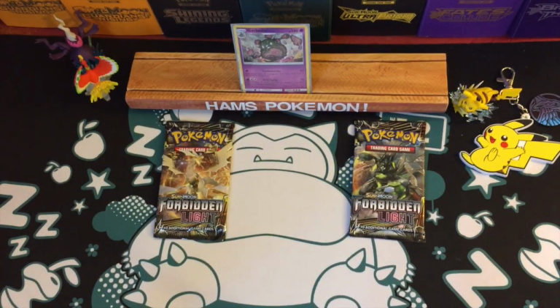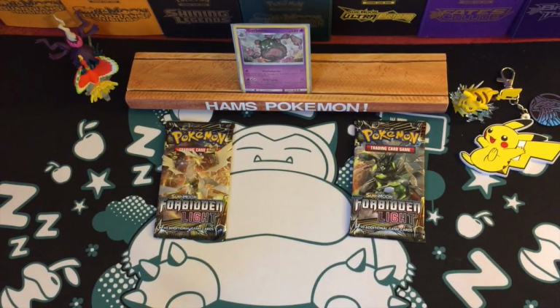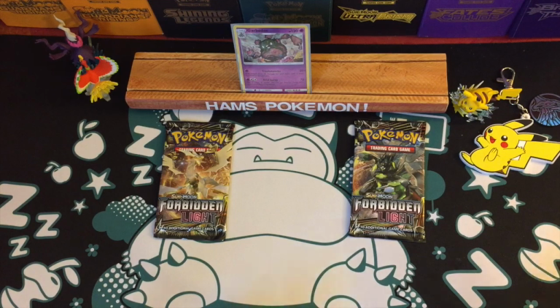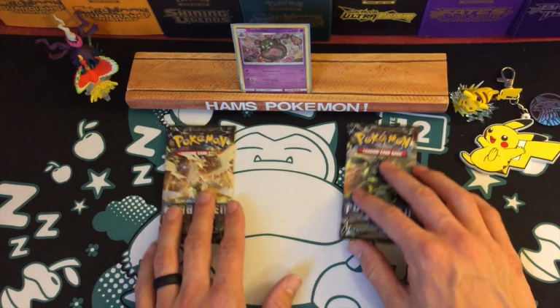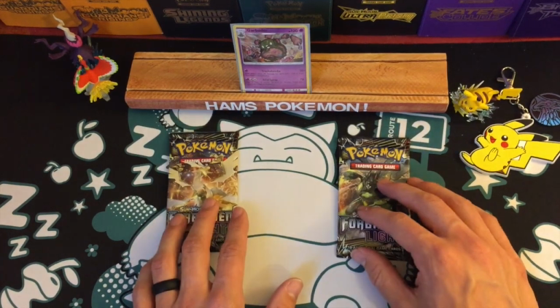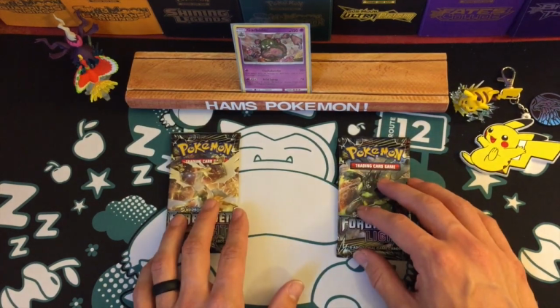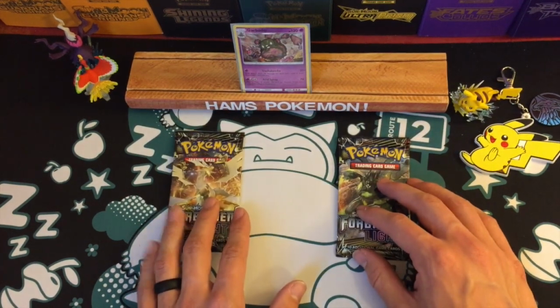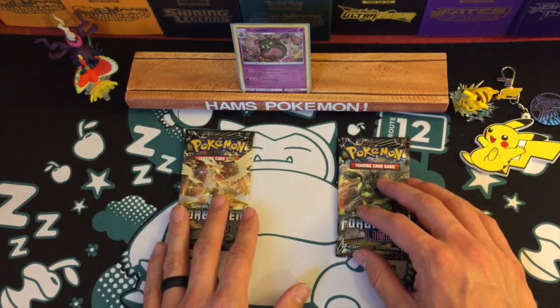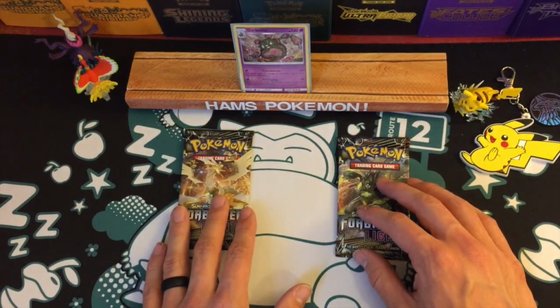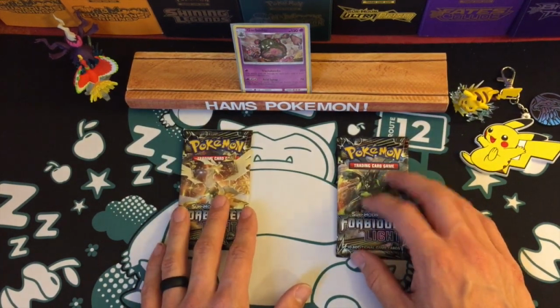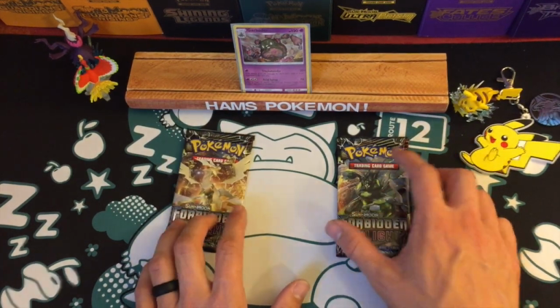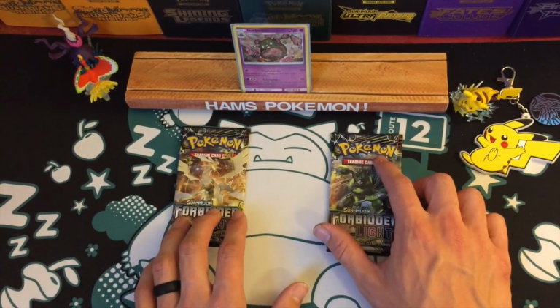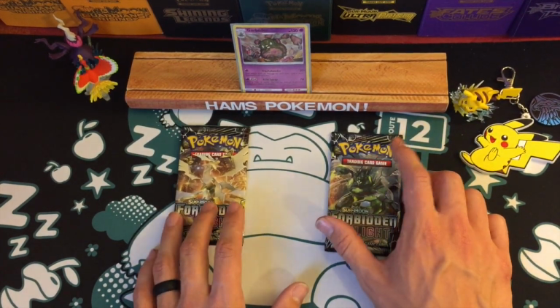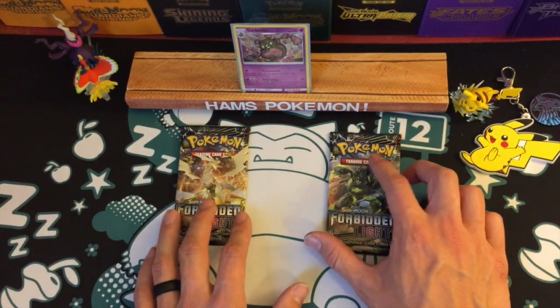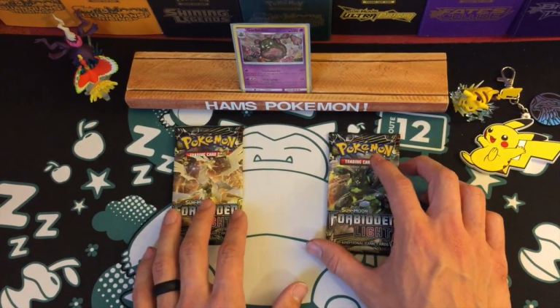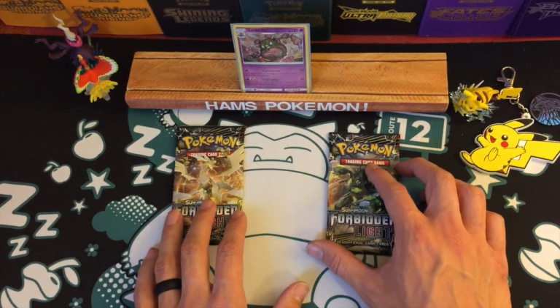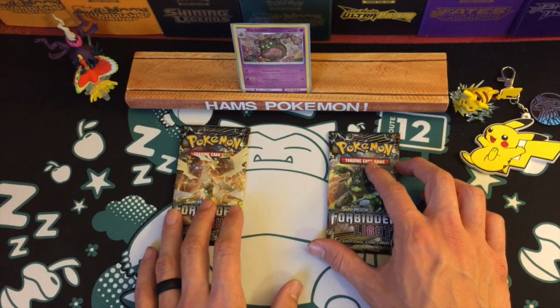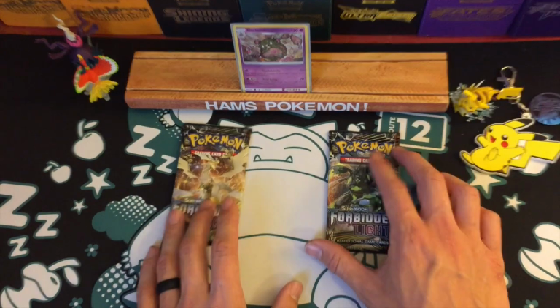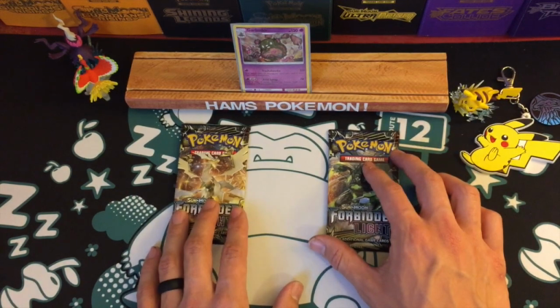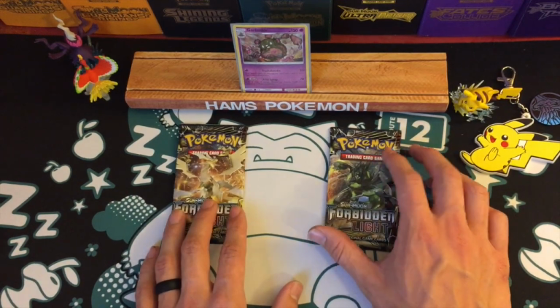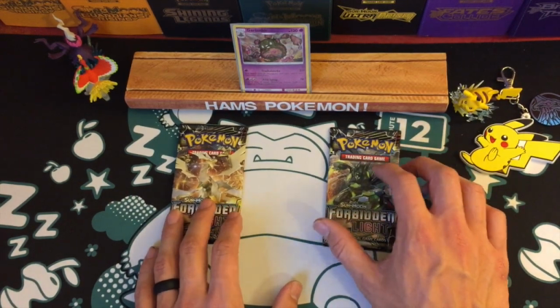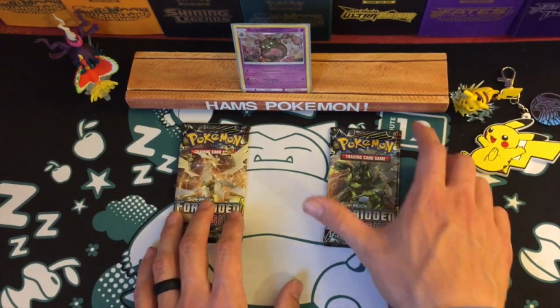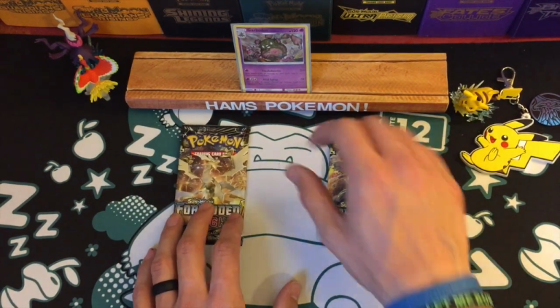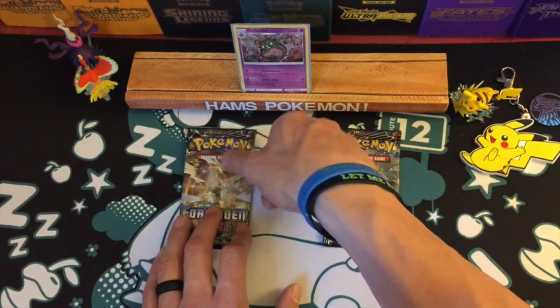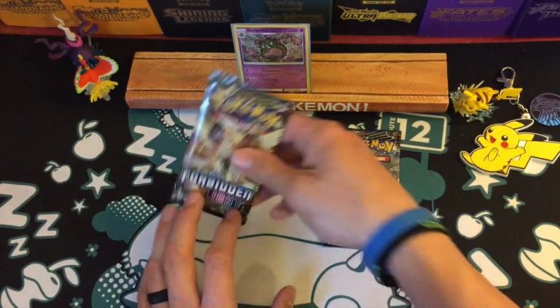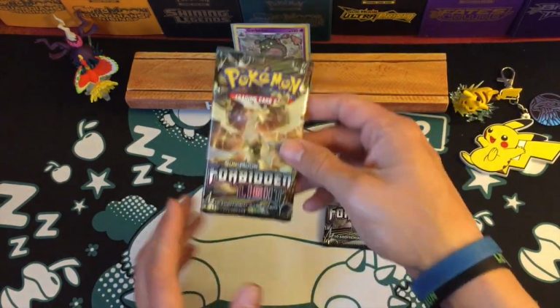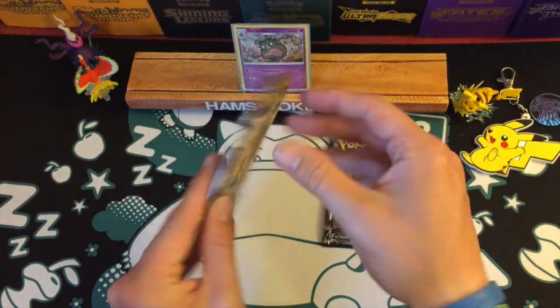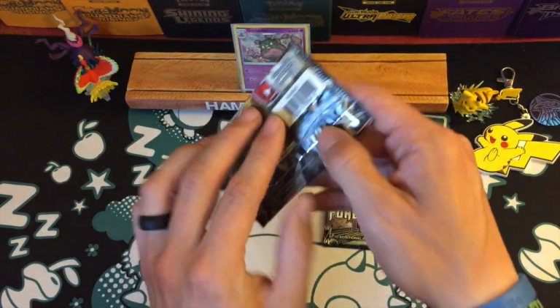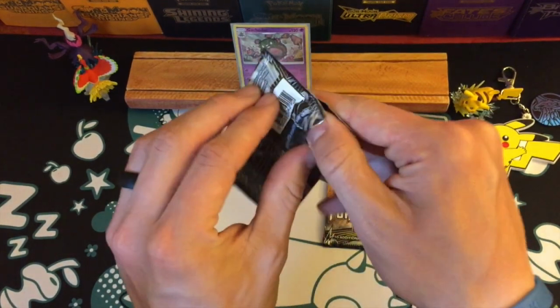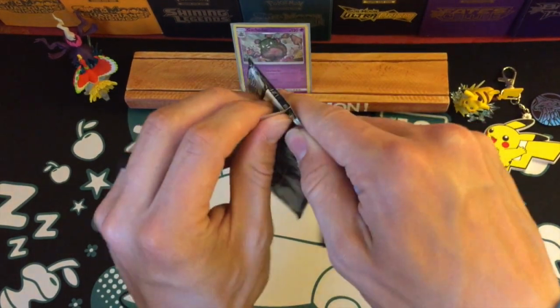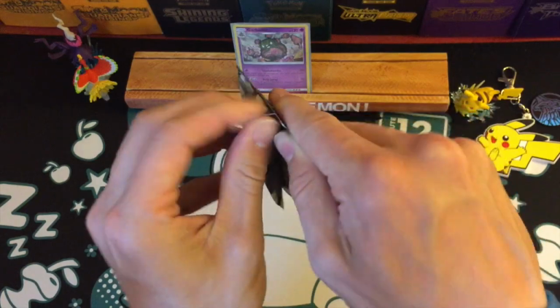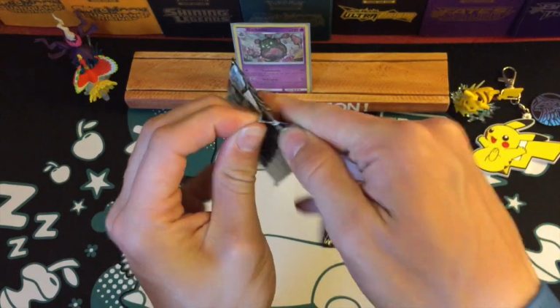The reverse is a Wobbuffet Uncommon and an Alolan Ninetales Regular Rare, unfortunately. I saw the green card code and knew that there would be nothing in it because Burning Shadows and Crimson Invasion both have a green code - obviously you weren't going to get anything. So on to the two packs that I think most people will be most interested in: the Forbidden Light packs.